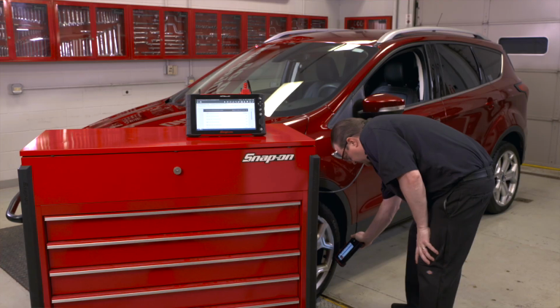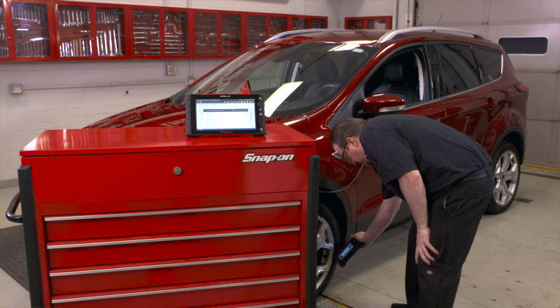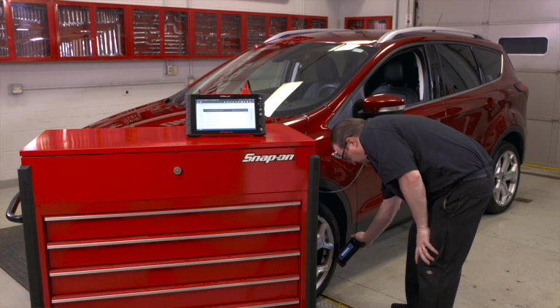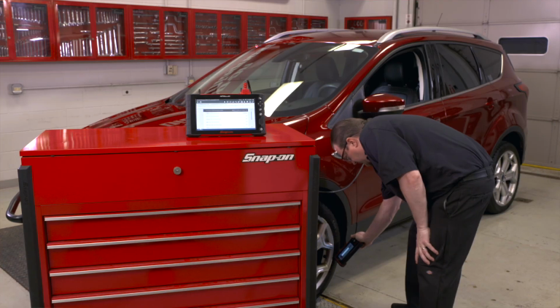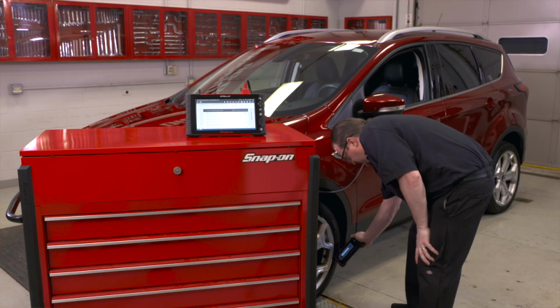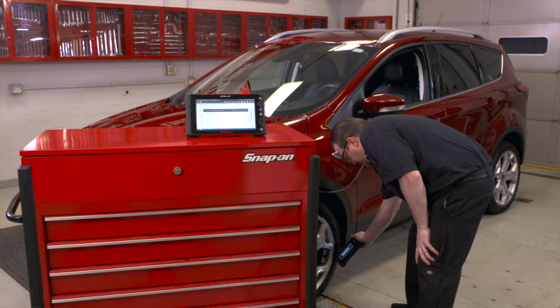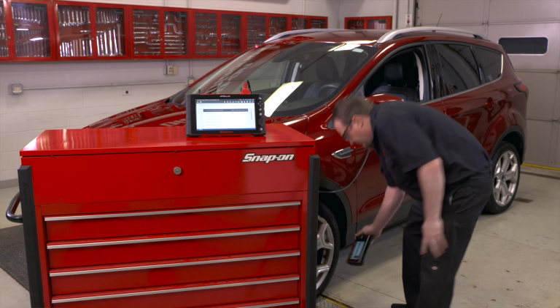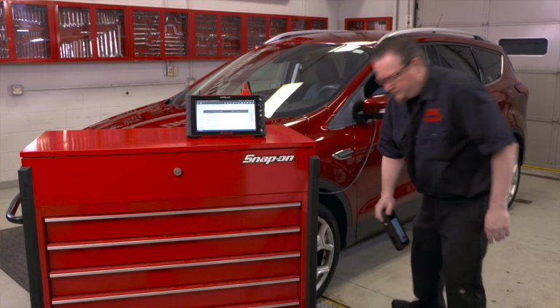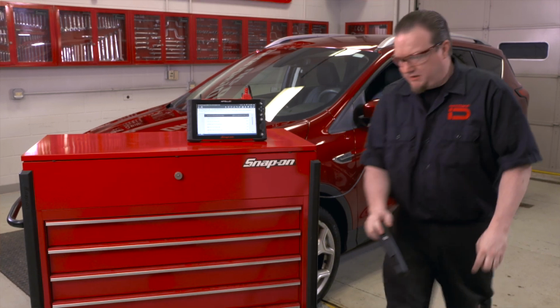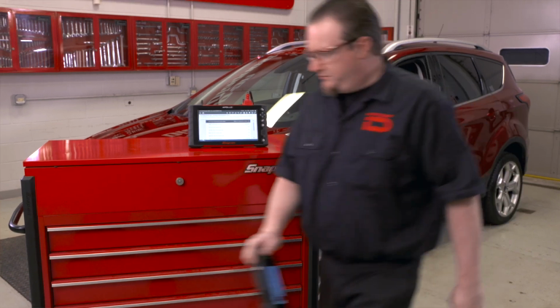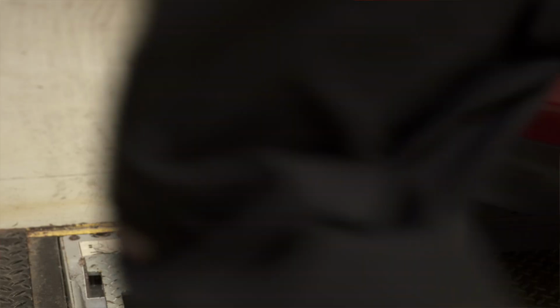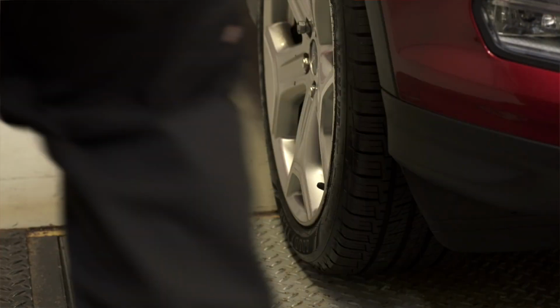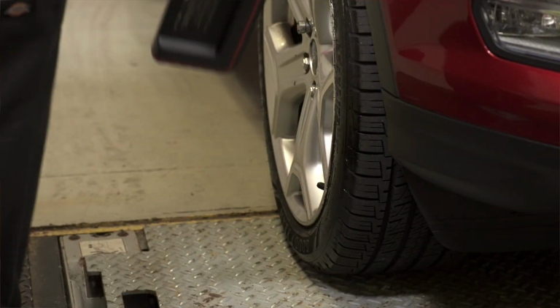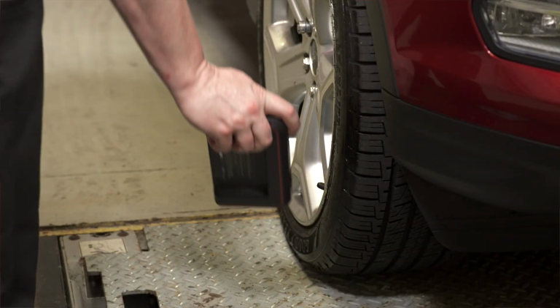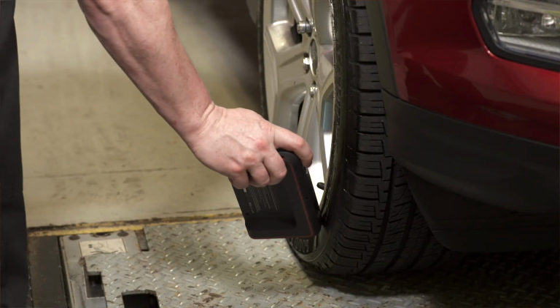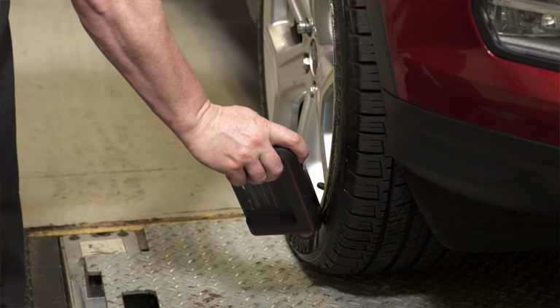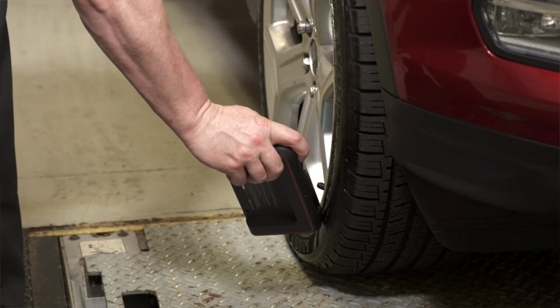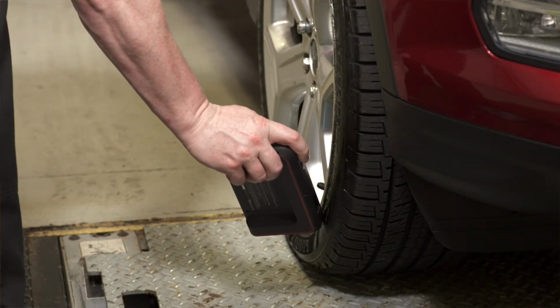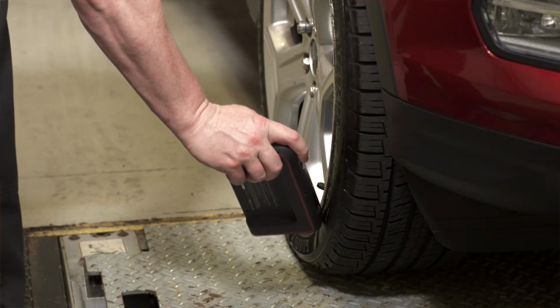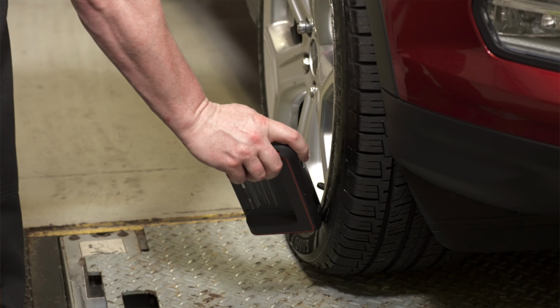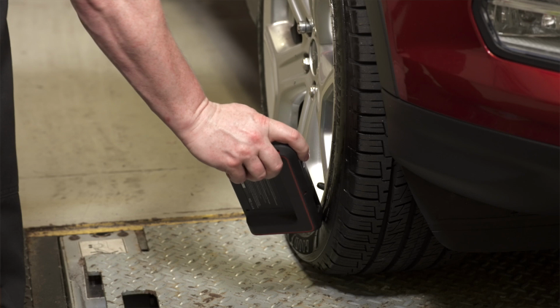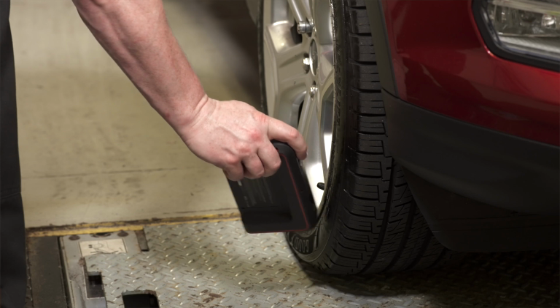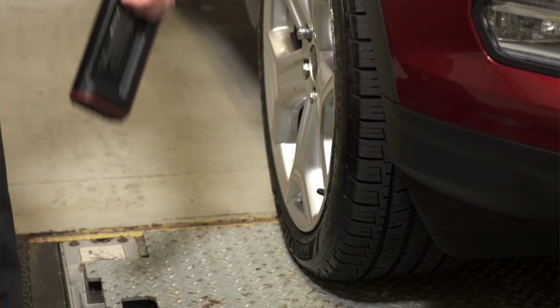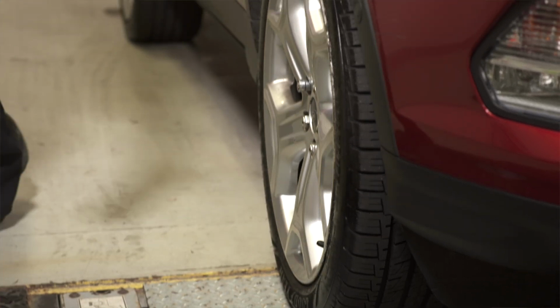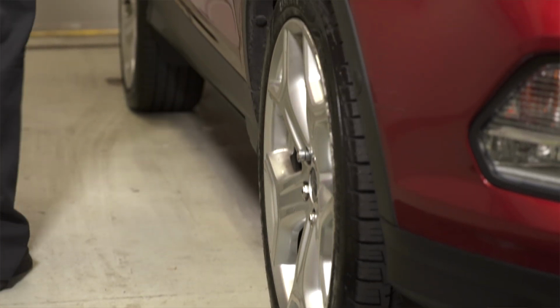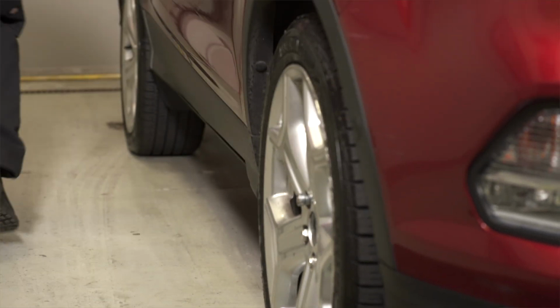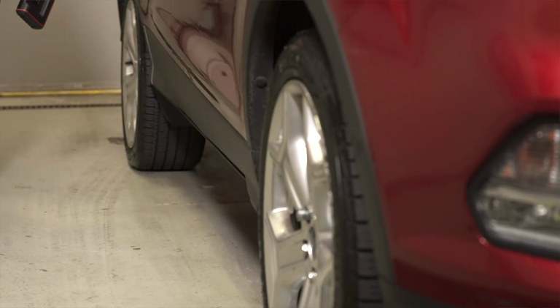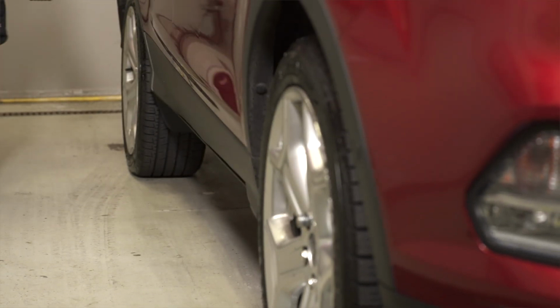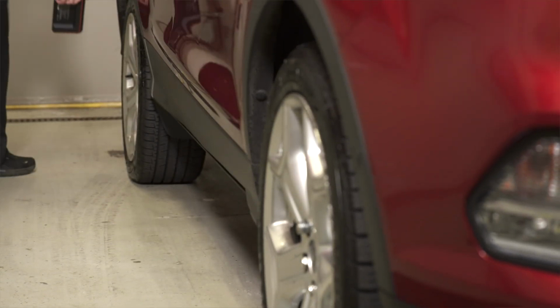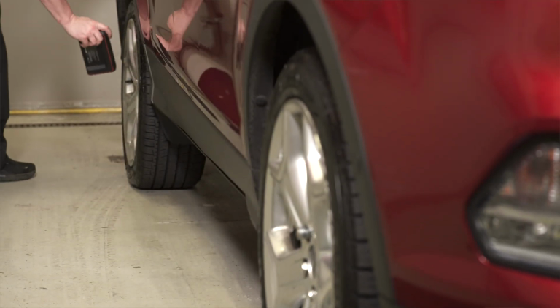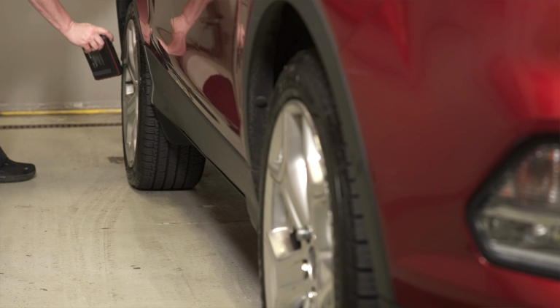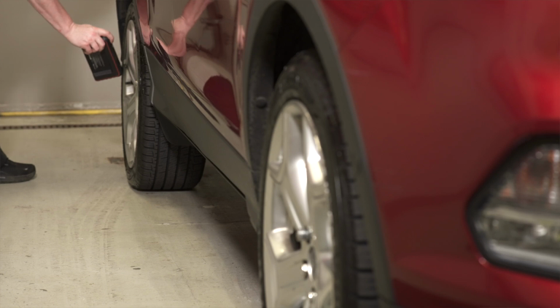After the horn sounds, use the TPMS sensor activation tool — our TPMS5 — to activate the left front sensor. Repeat for right front, right rear, left rear, in that order. You need to go in that order, otherwise the vehicle is not going to know what tire is on what corner of the vehicle.